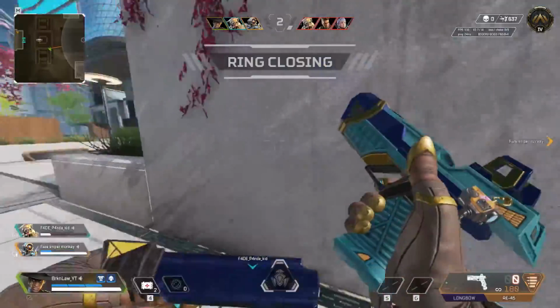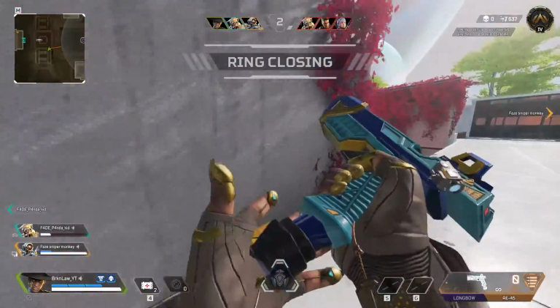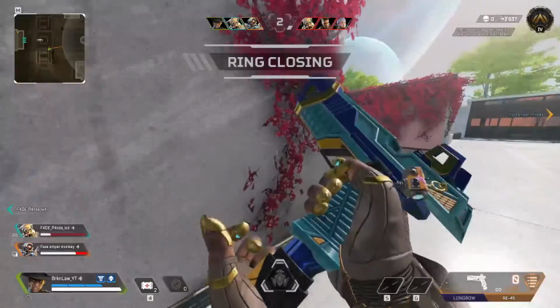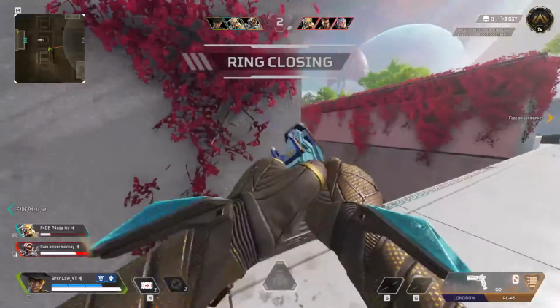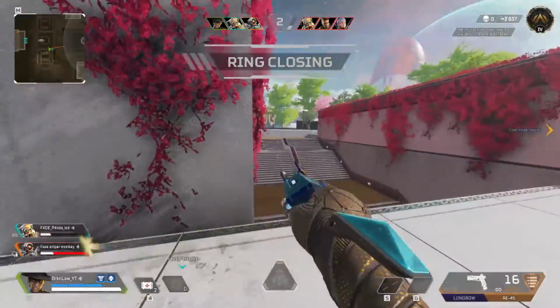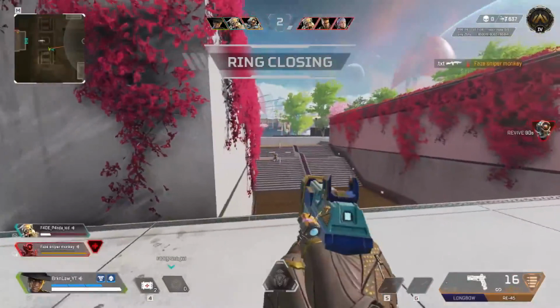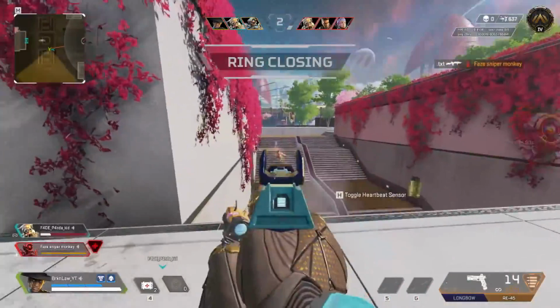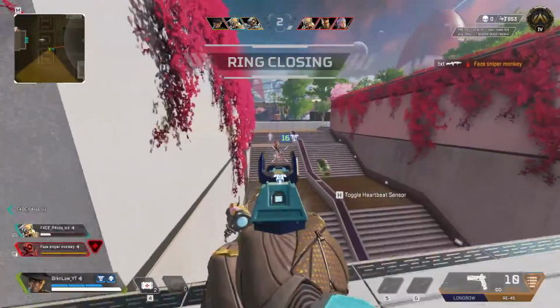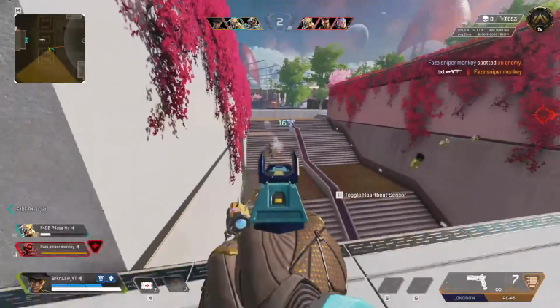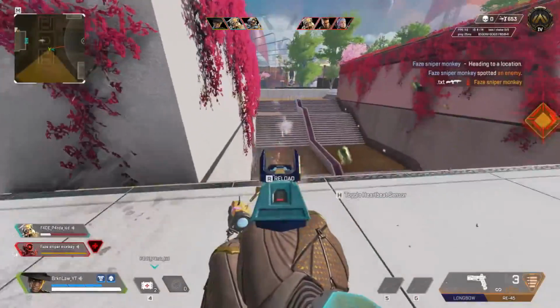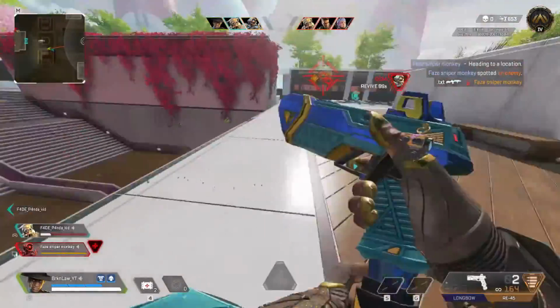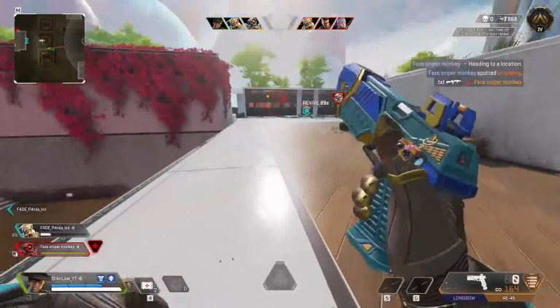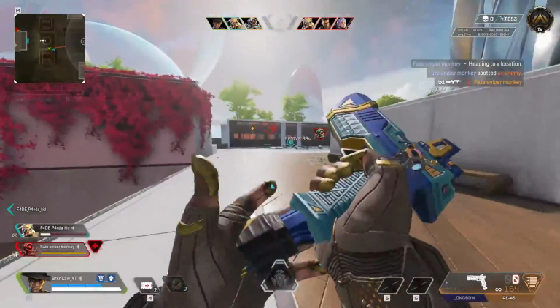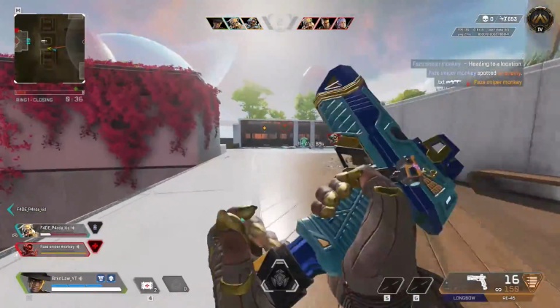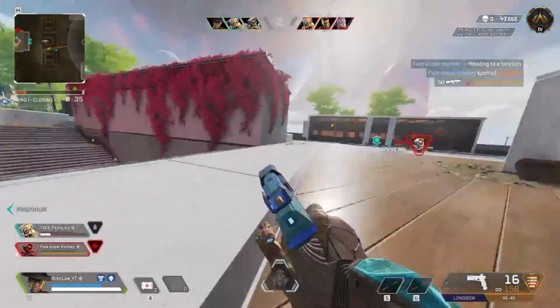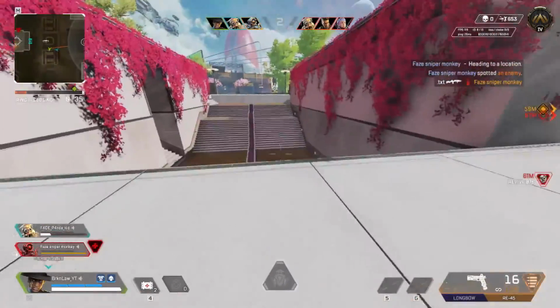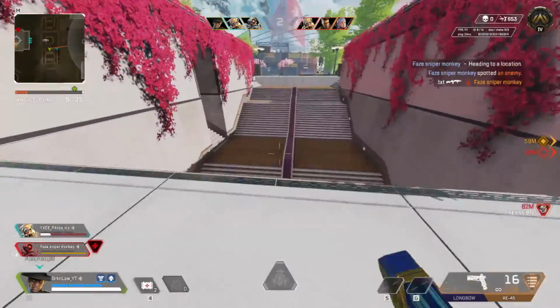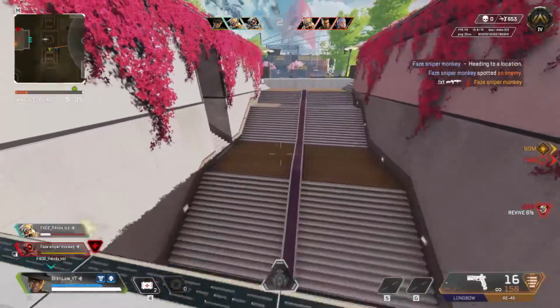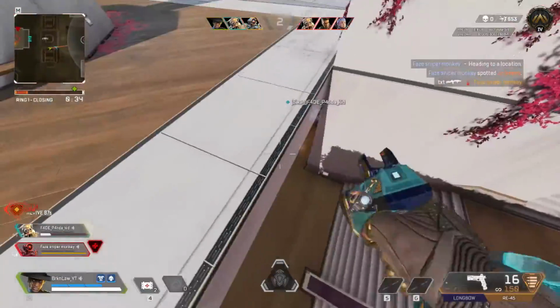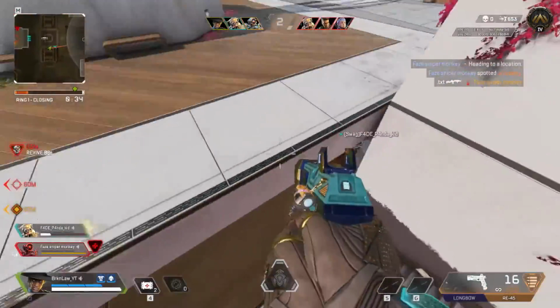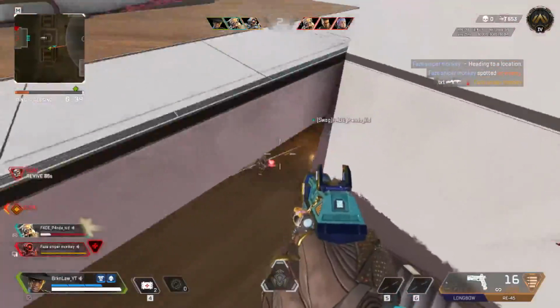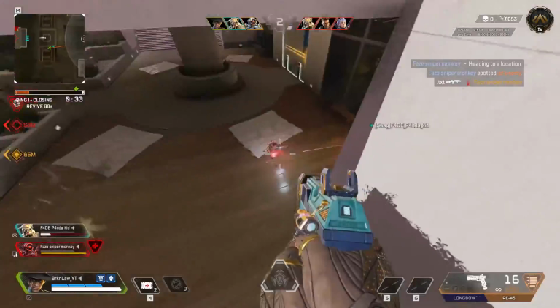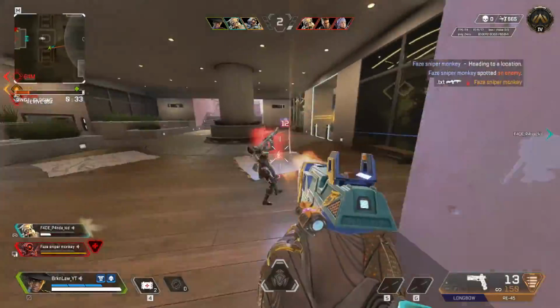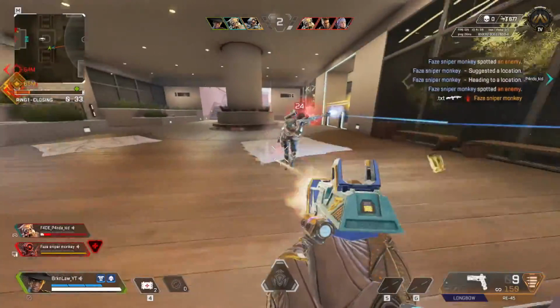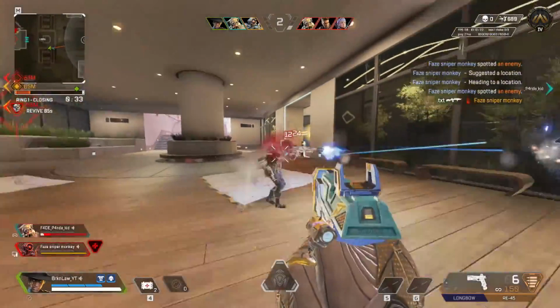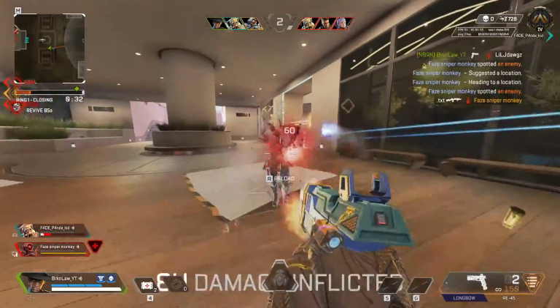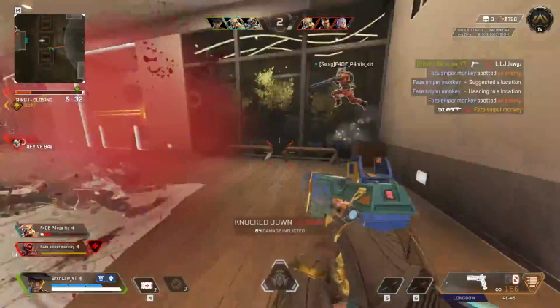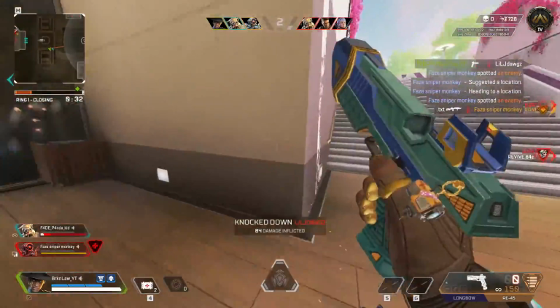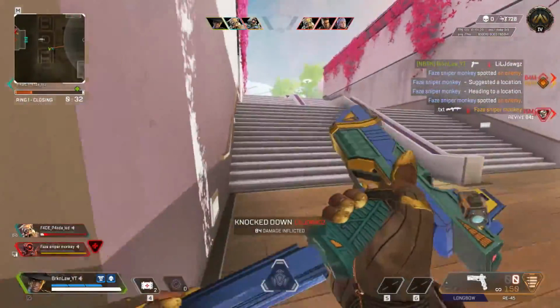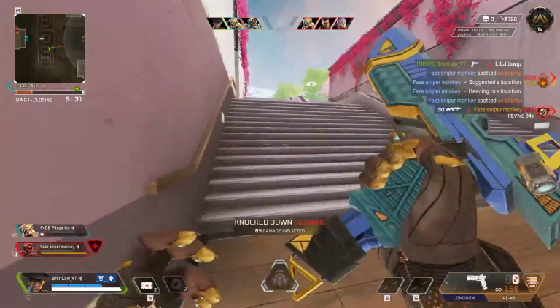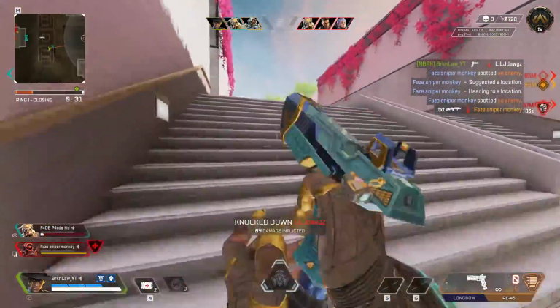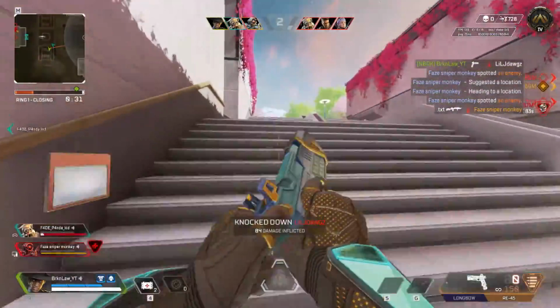It's no secret that Seer's passive is really, really strong. You can use it to see where enemies are, how many are in a specific location, and even see if somebody's trying to flank you — which is huge in arenas.